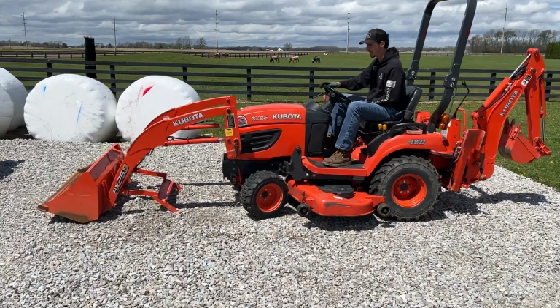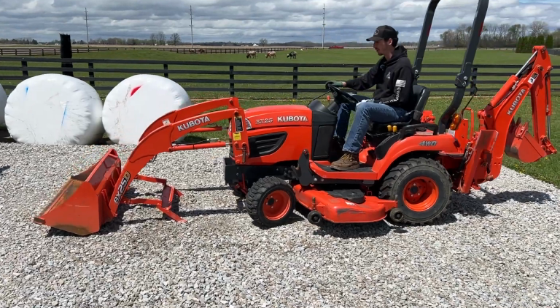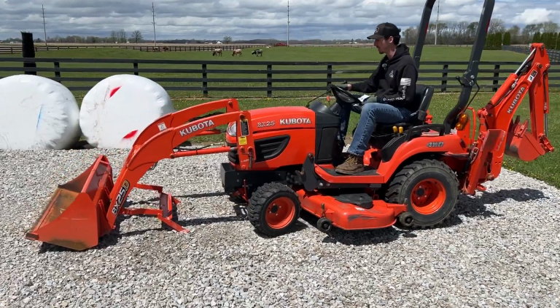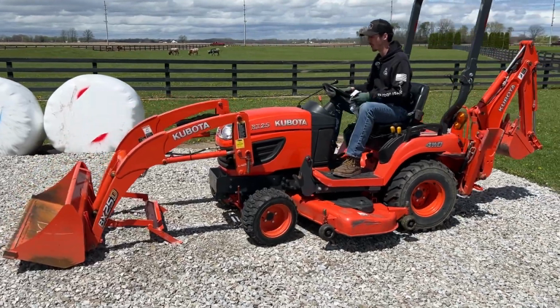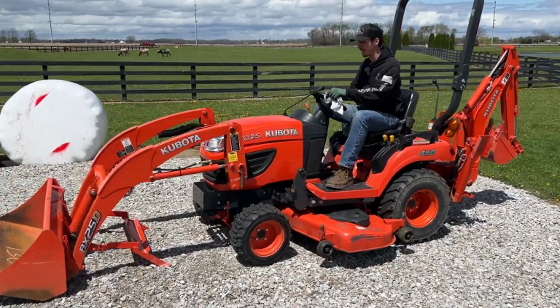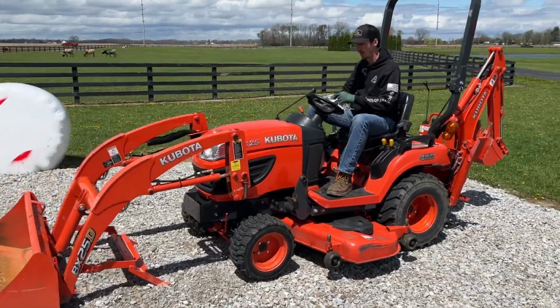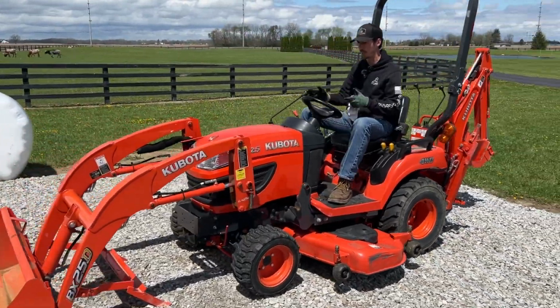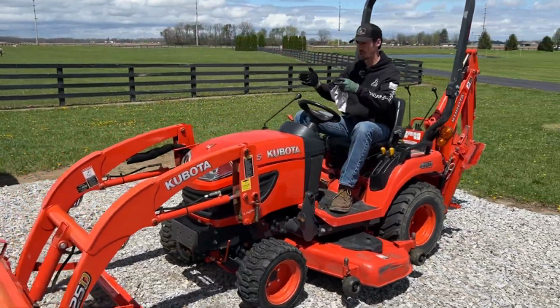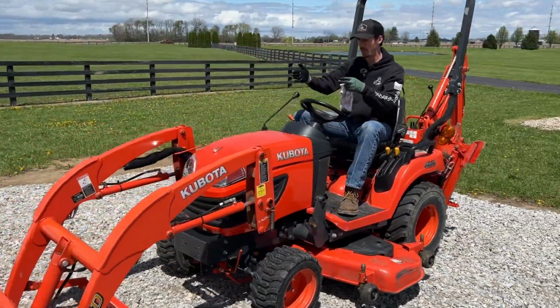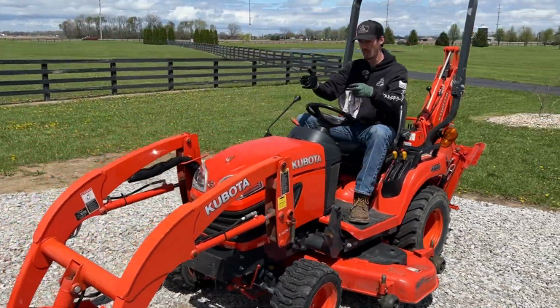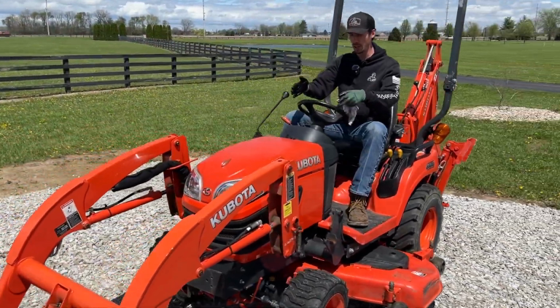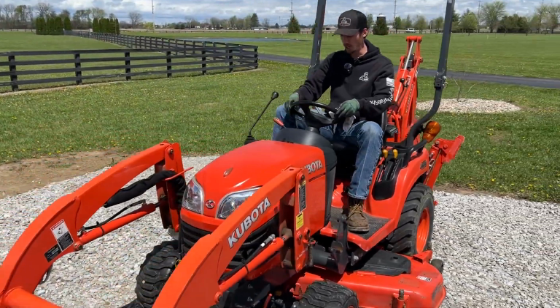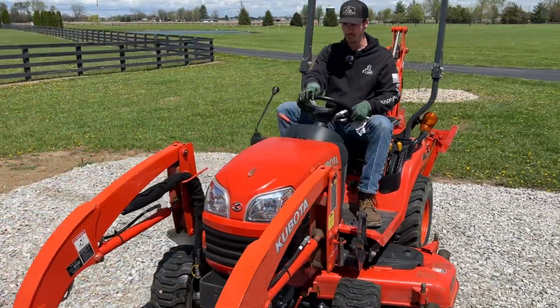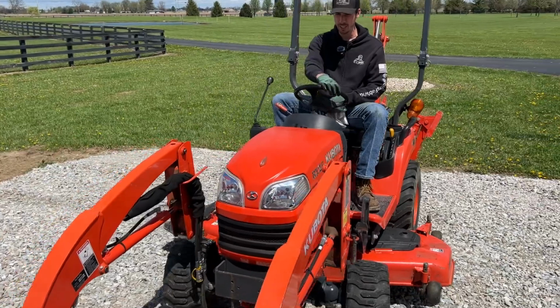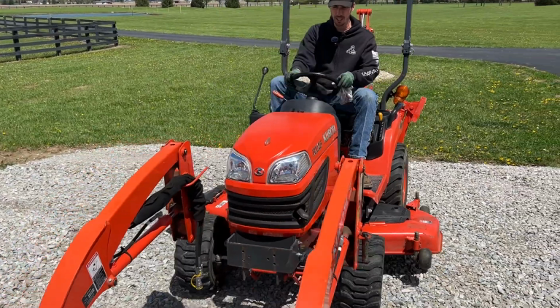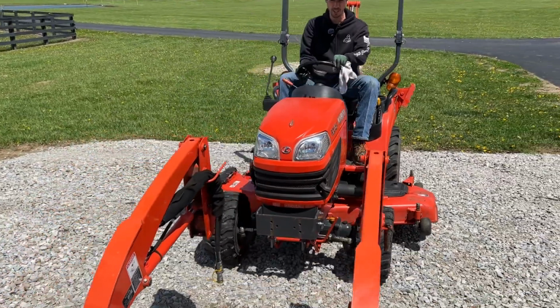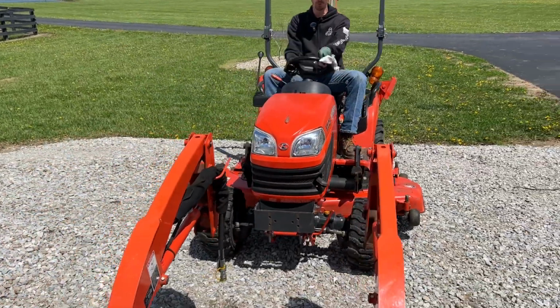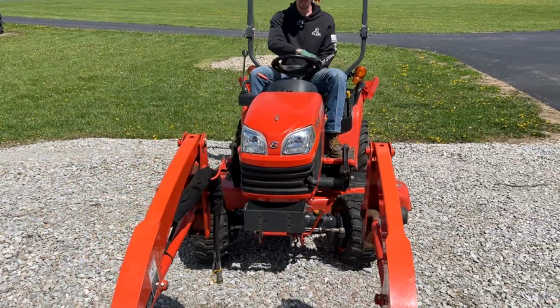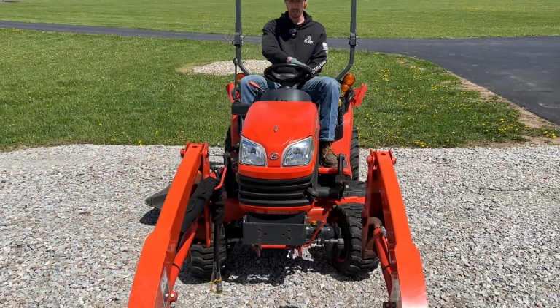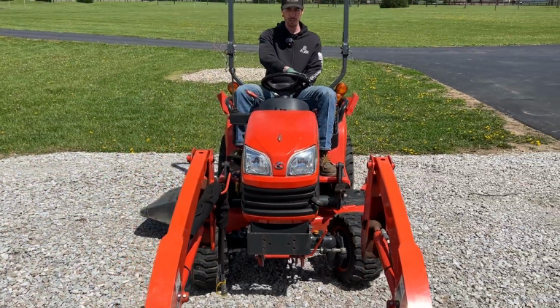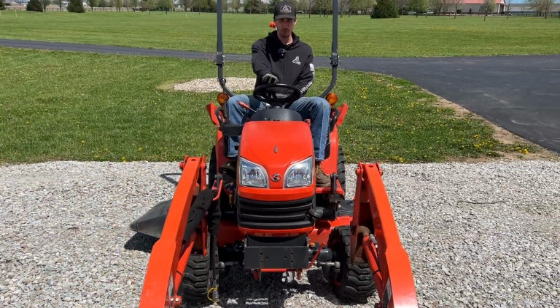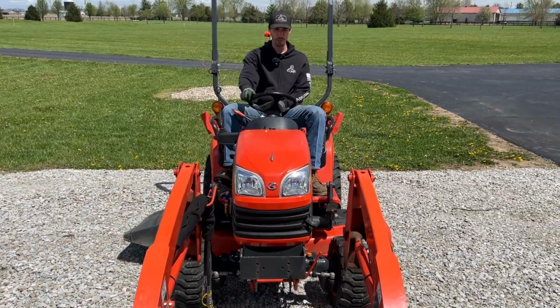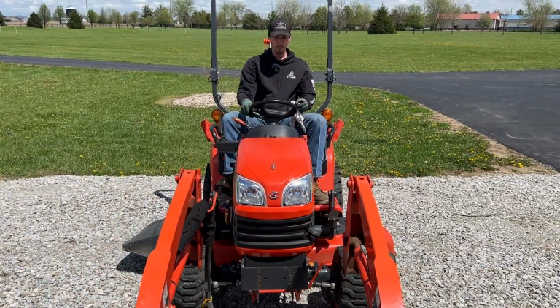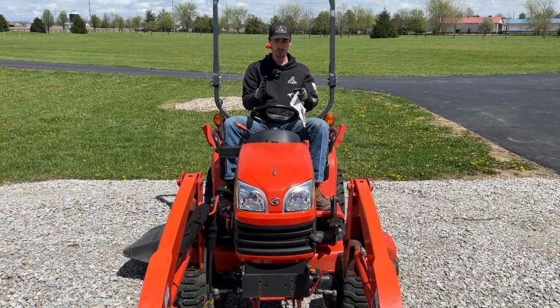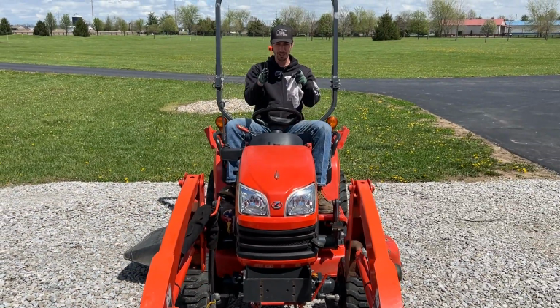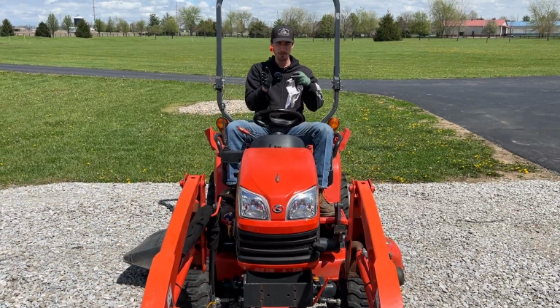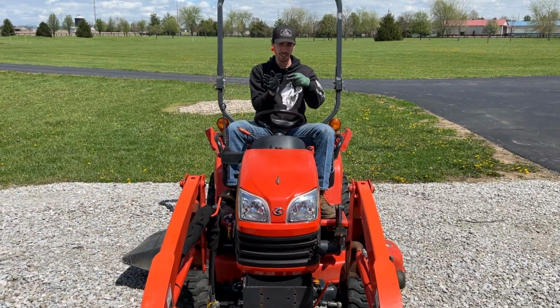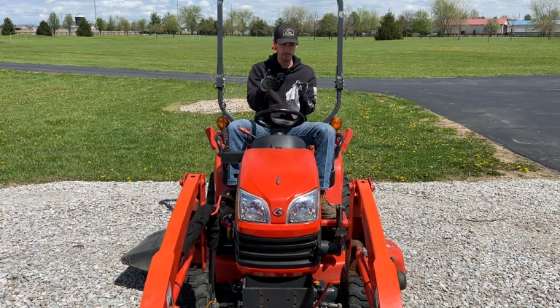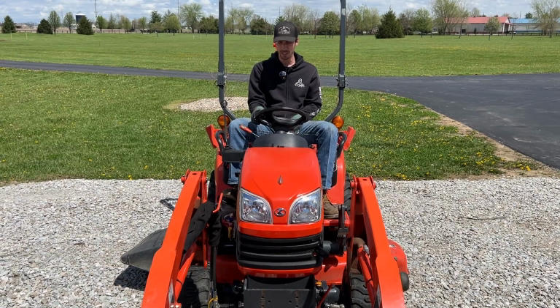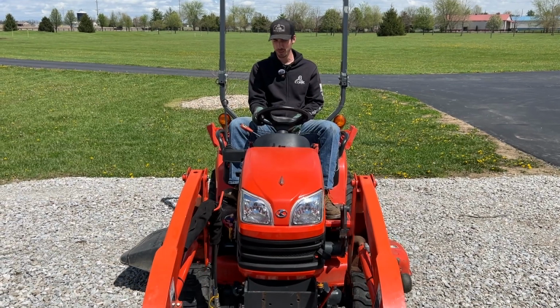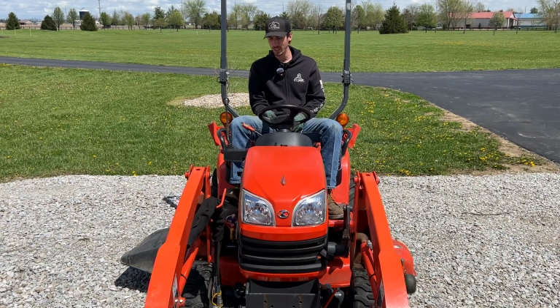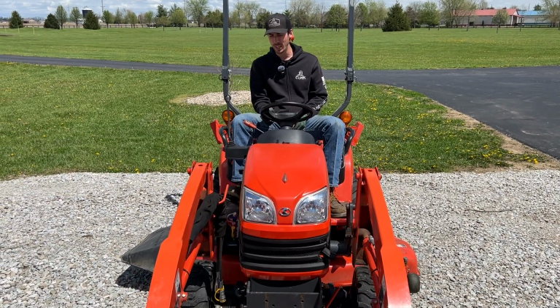I like to pull in as straight as possible. I just look at the way the loader arms are looking here and I like to line my hood up with them, make sure I'm at the same angle, not coming in a little bit cockeyed.